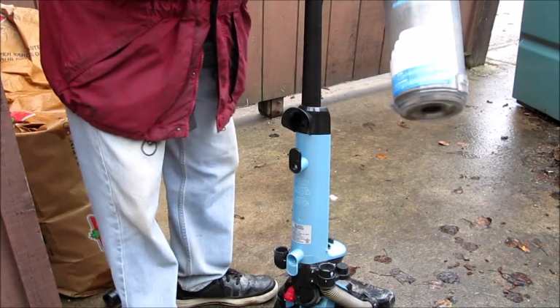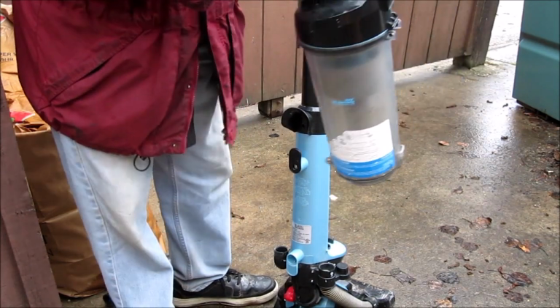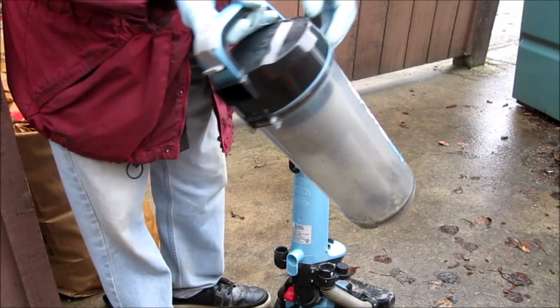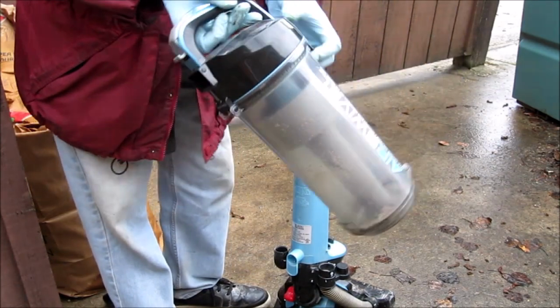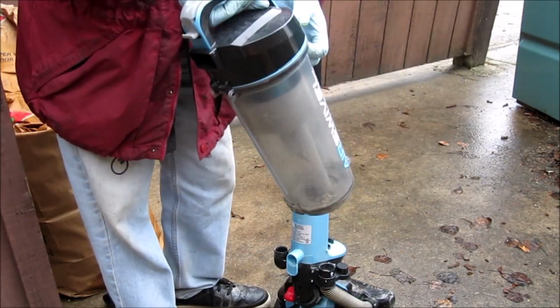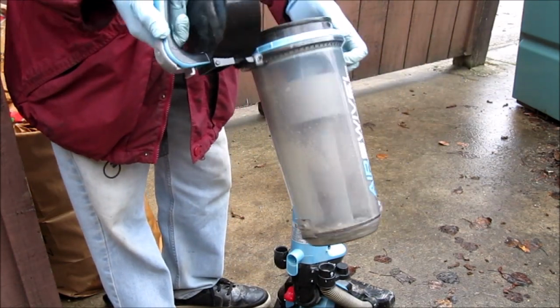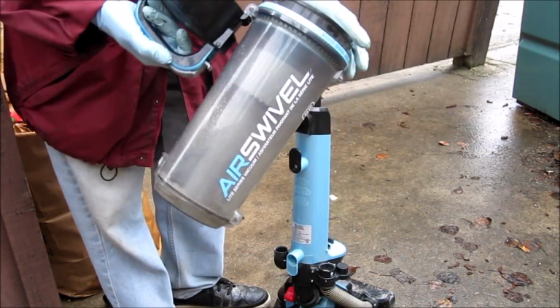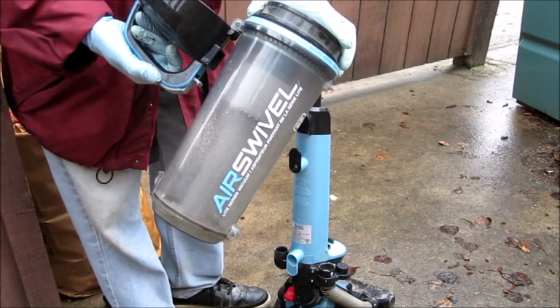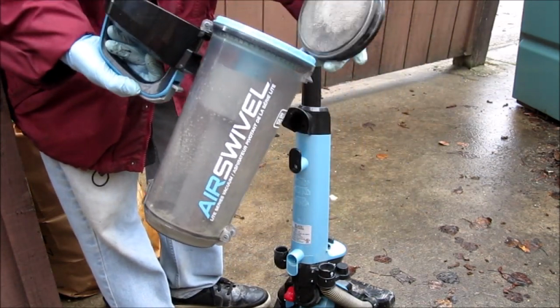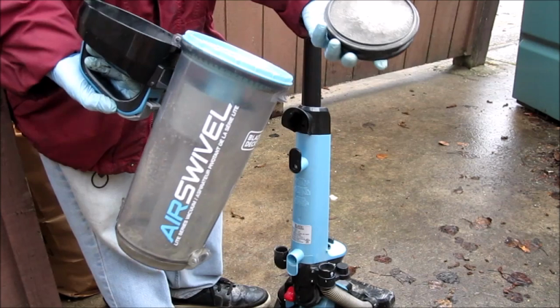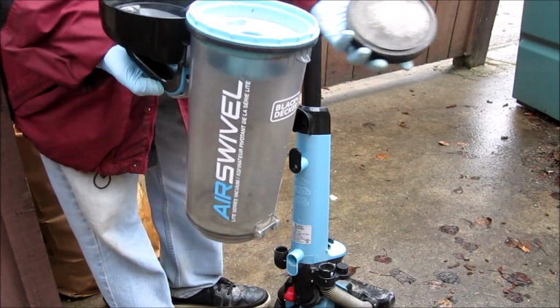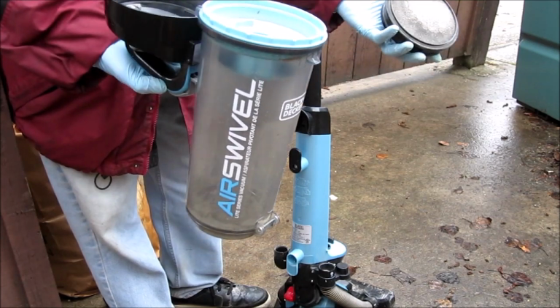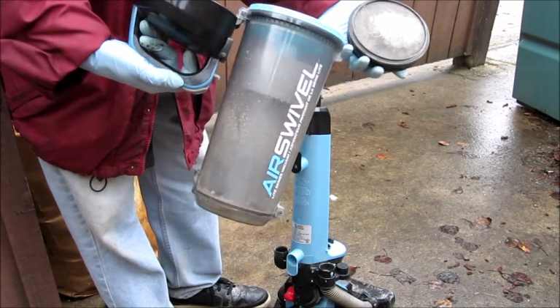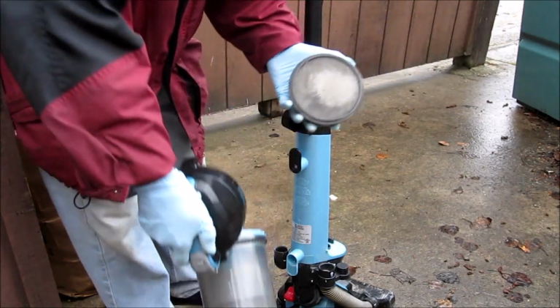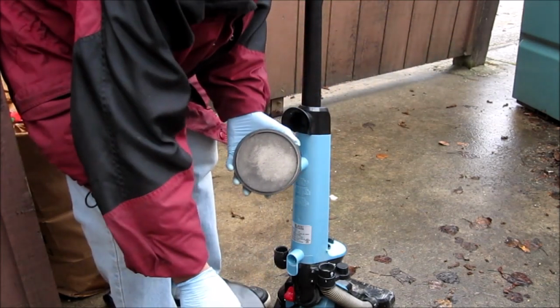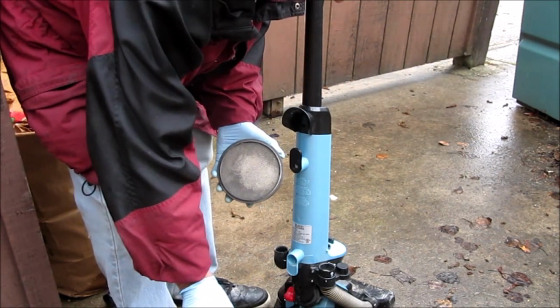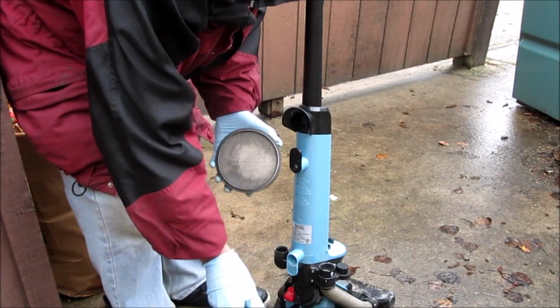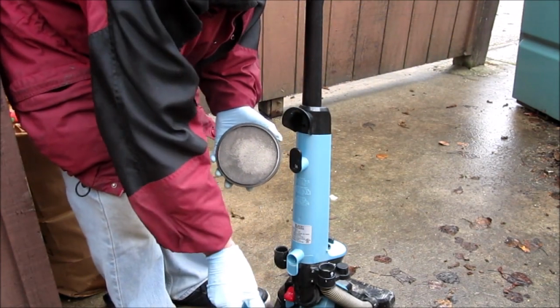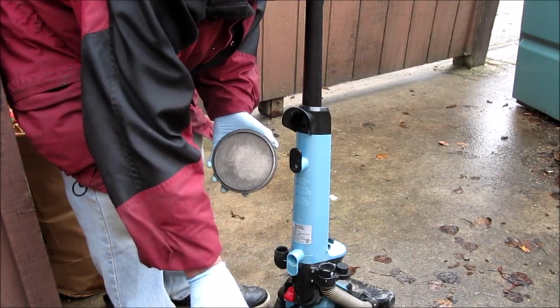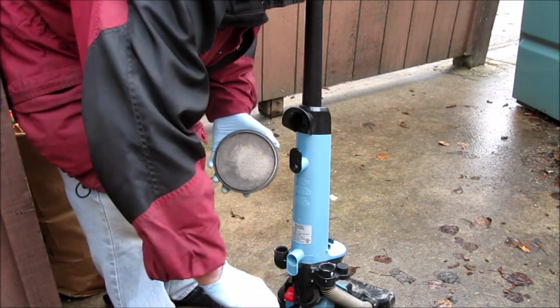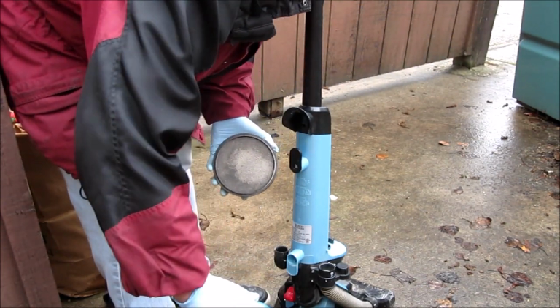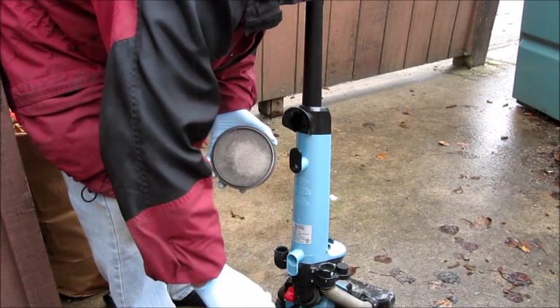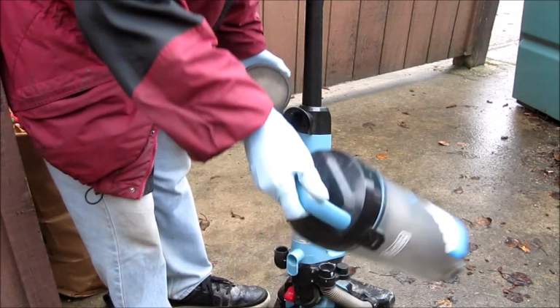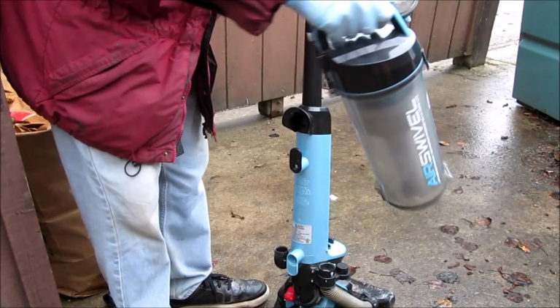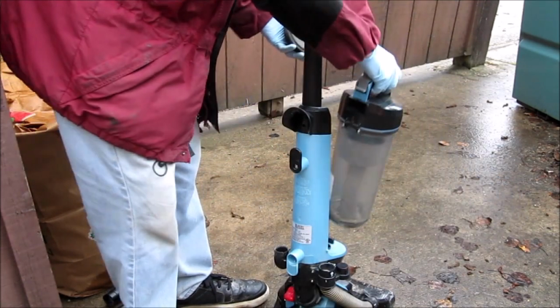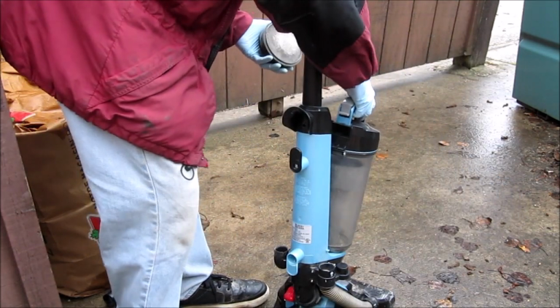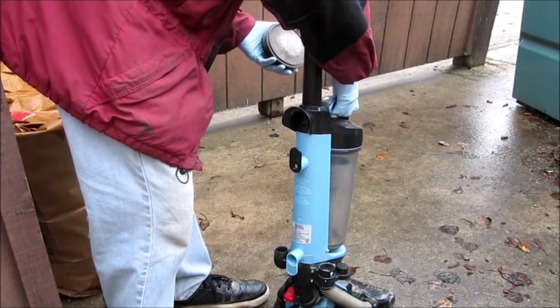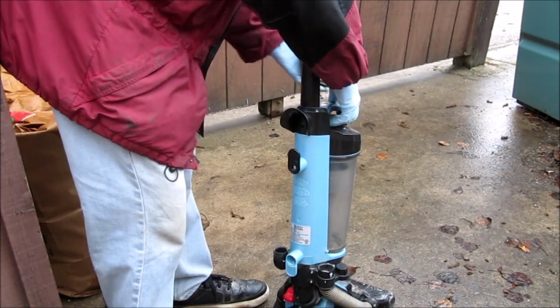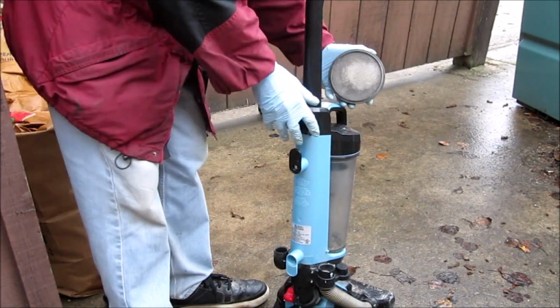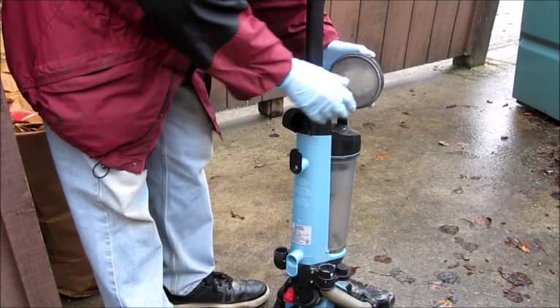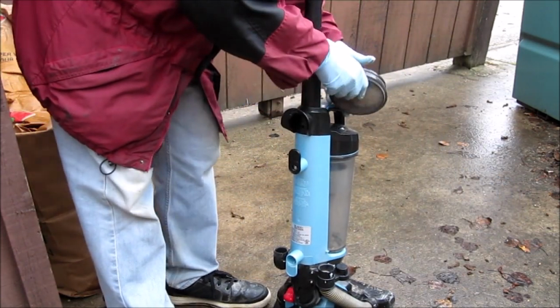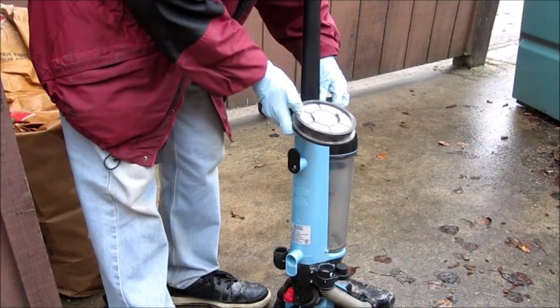So it's probably in the canister. The easiest way is just take the filter out and just run it without the filter, and narrow it down.